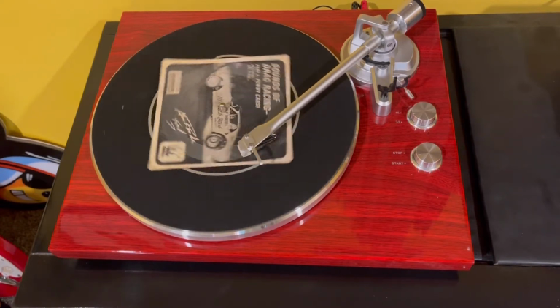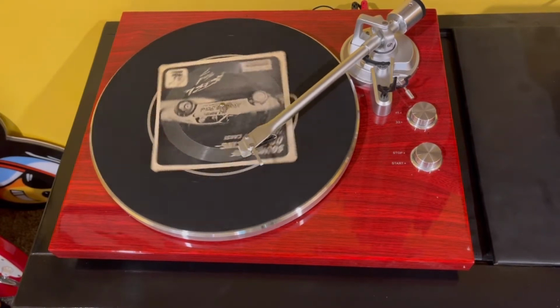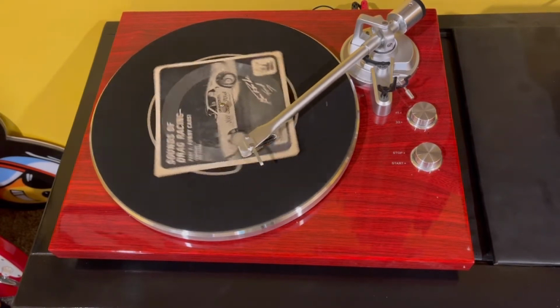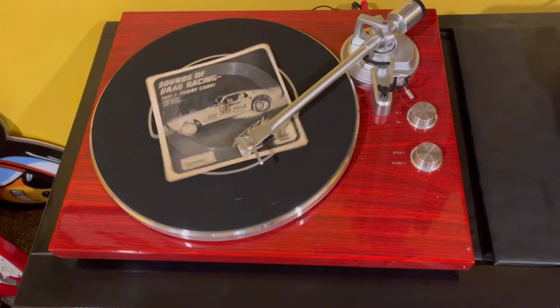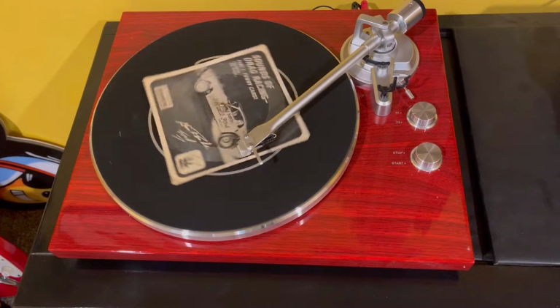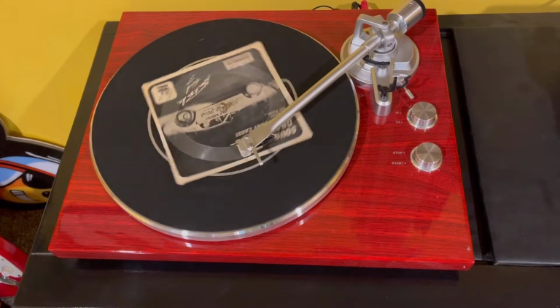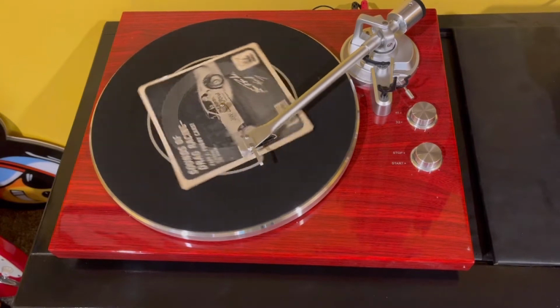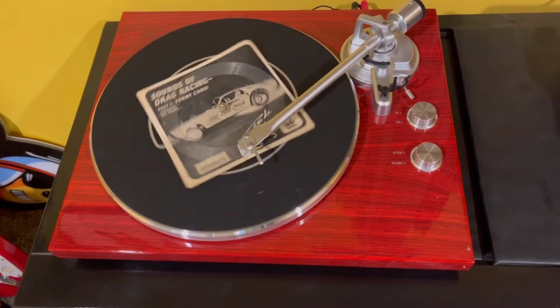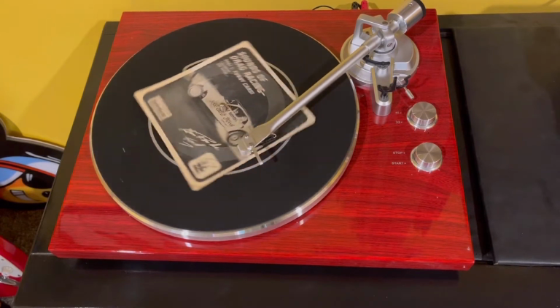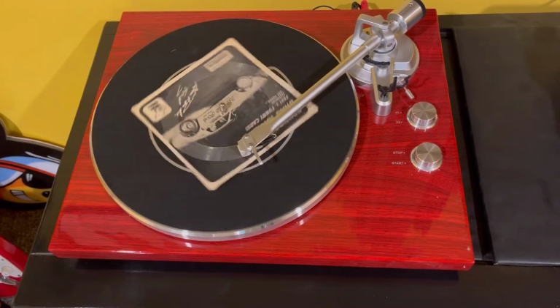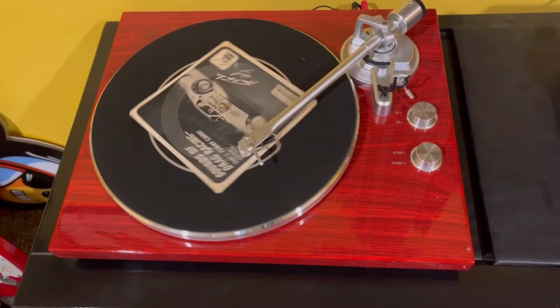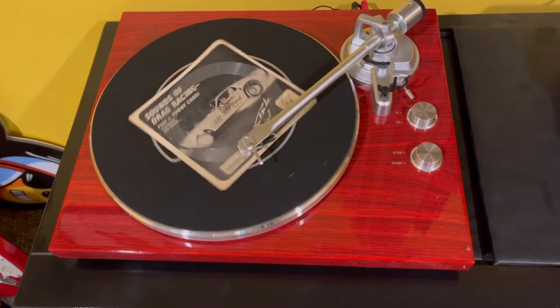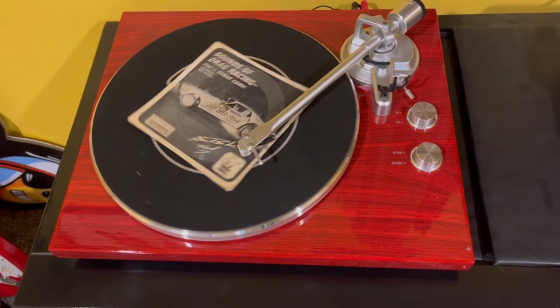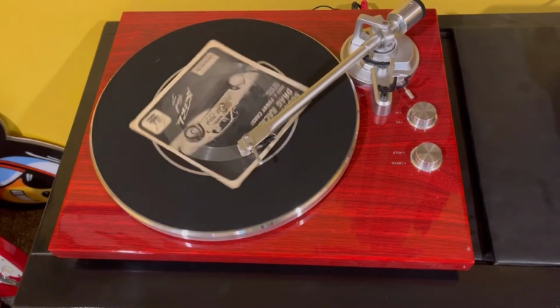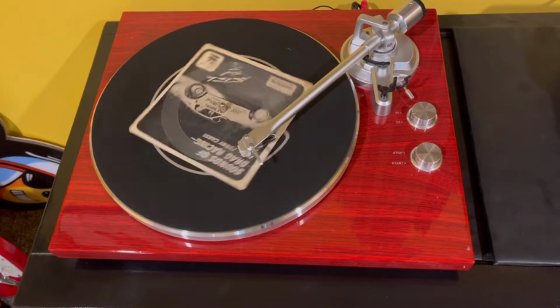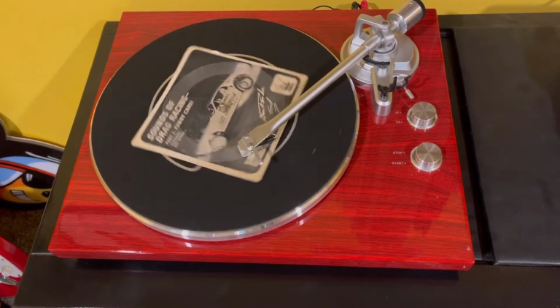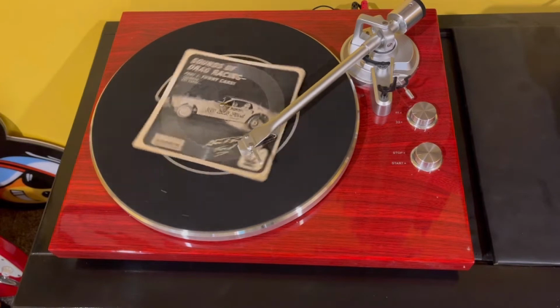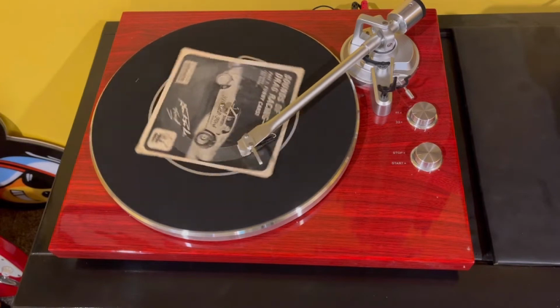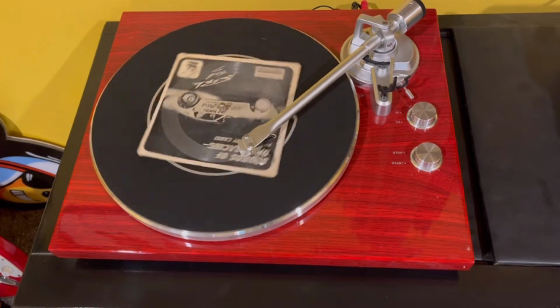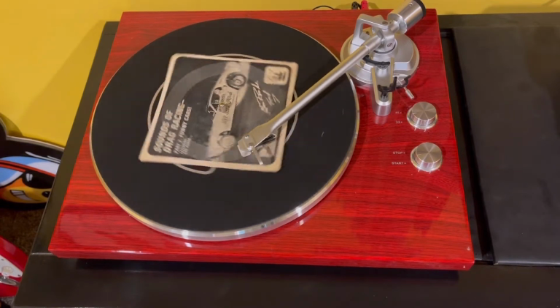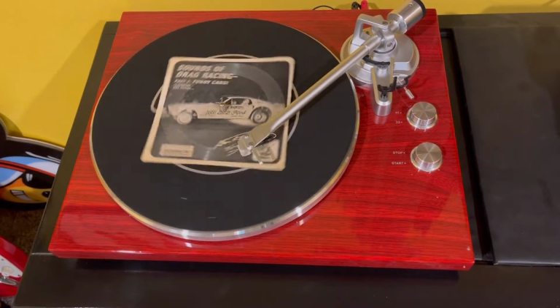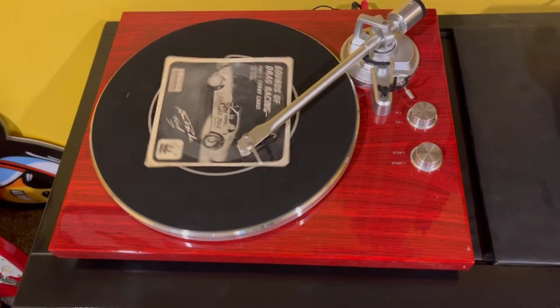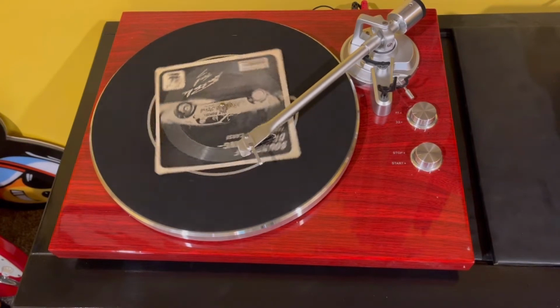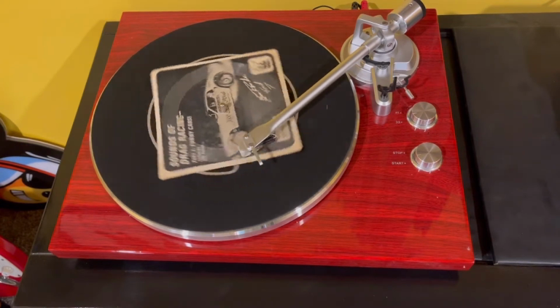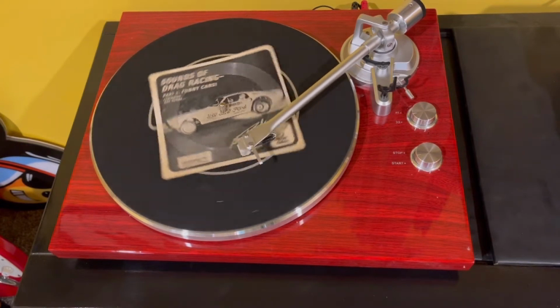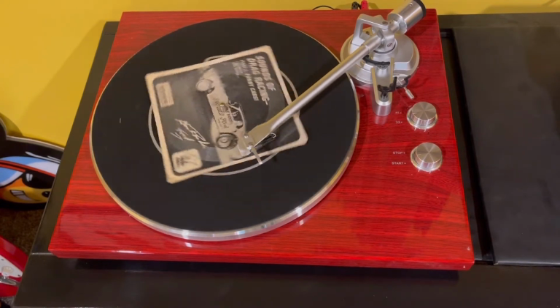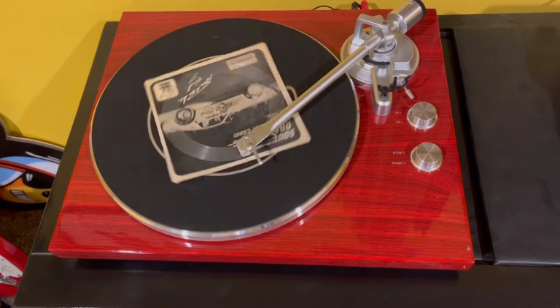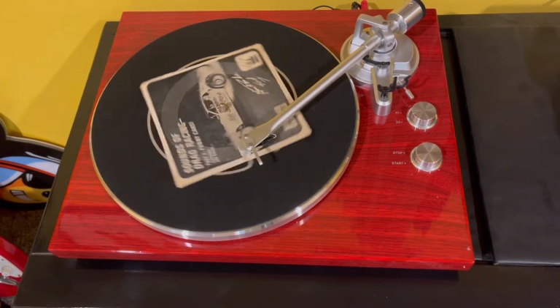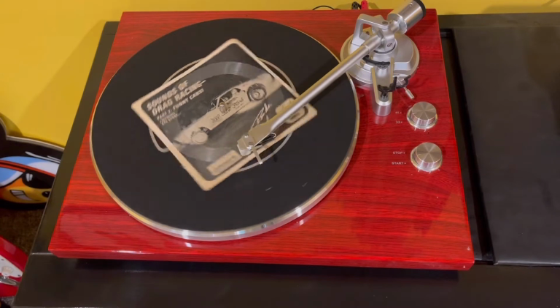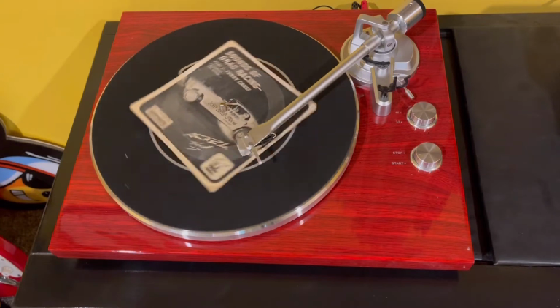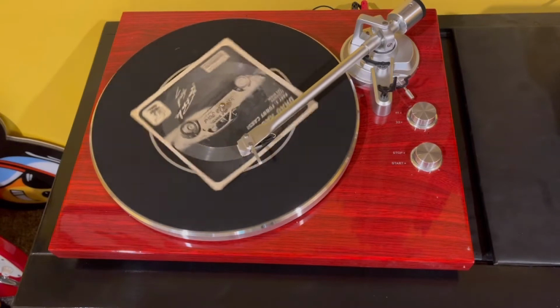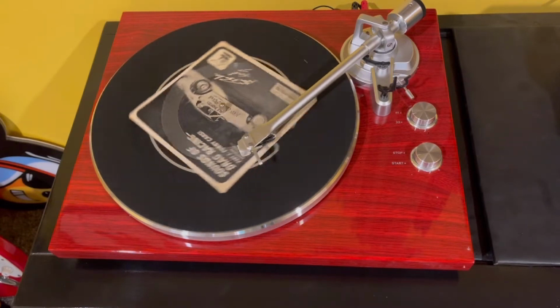Gas, I see you spin your tires several times before you make a run. Why do you do this? Well, most of the funny cars have a transmission, and we must get our tires cocked in order to get the maximum traction. This is why we spin them like we do.